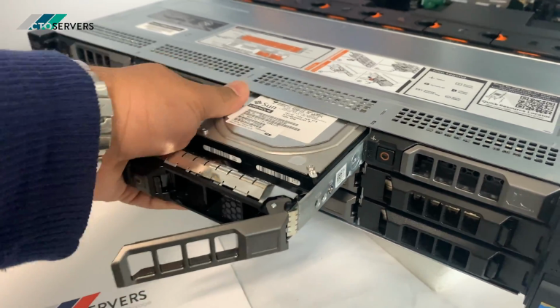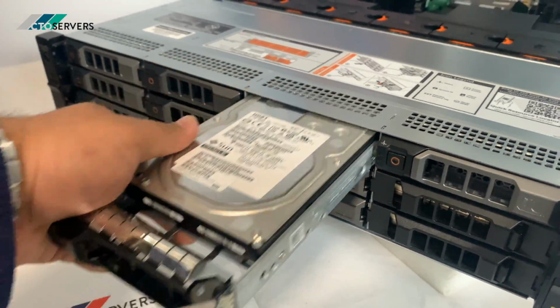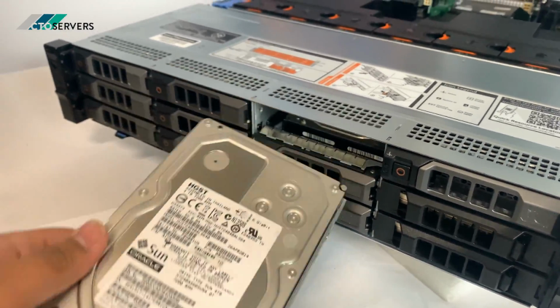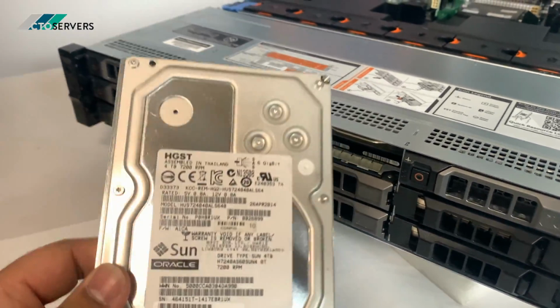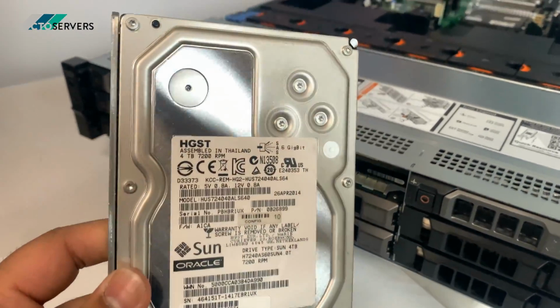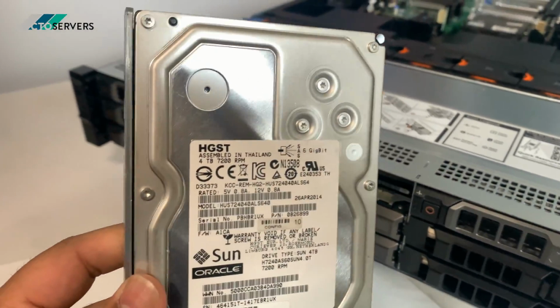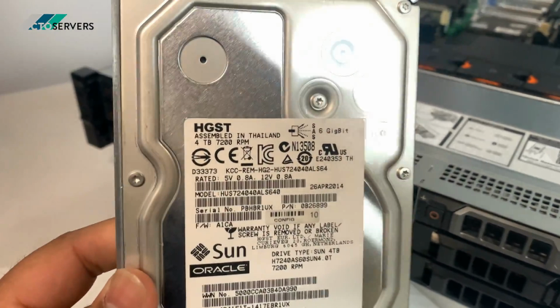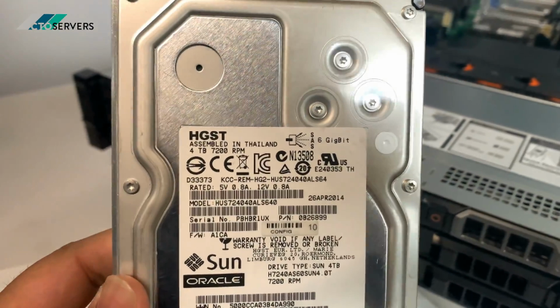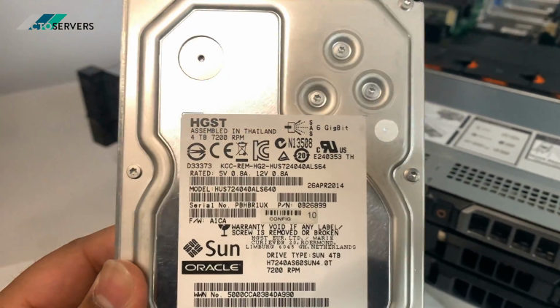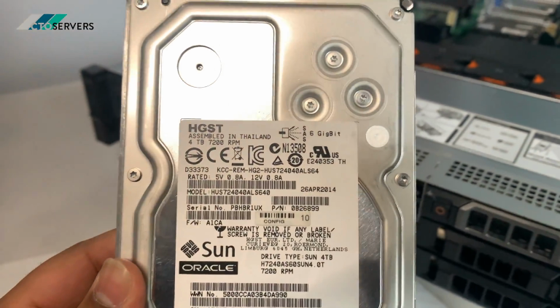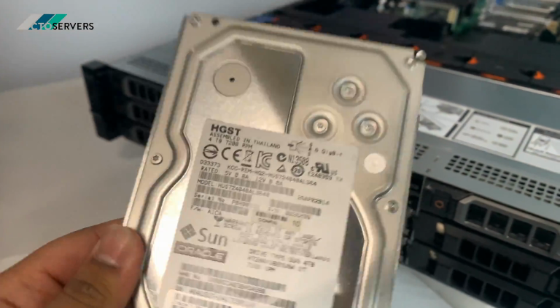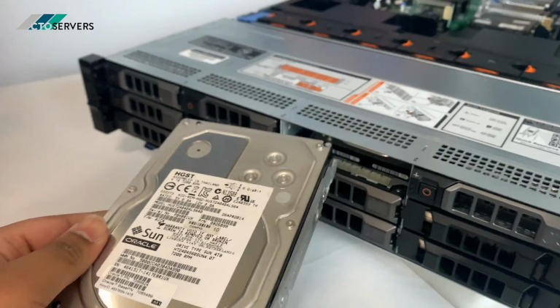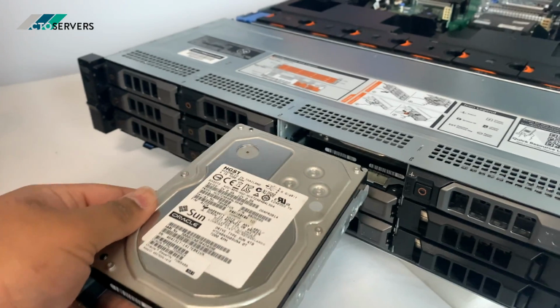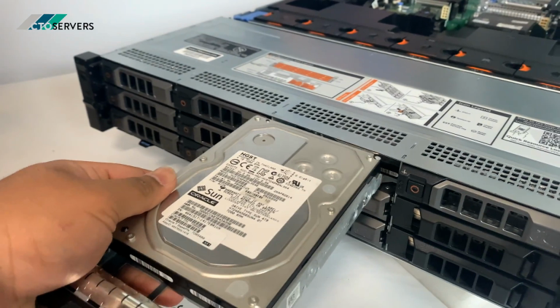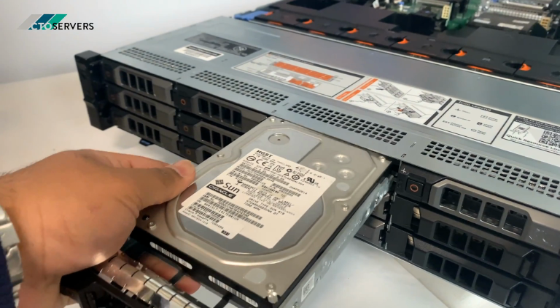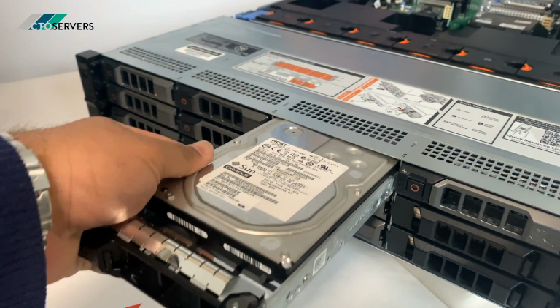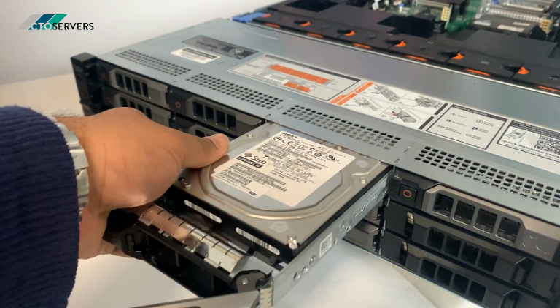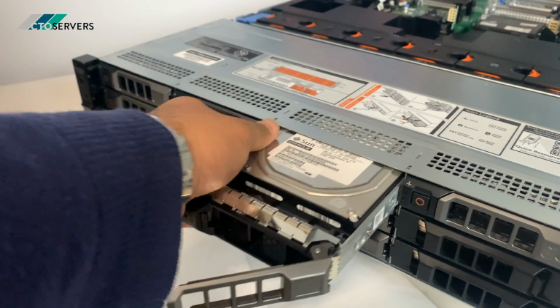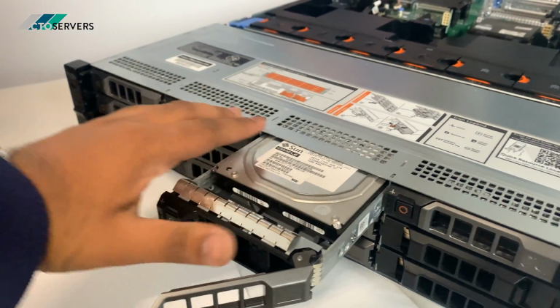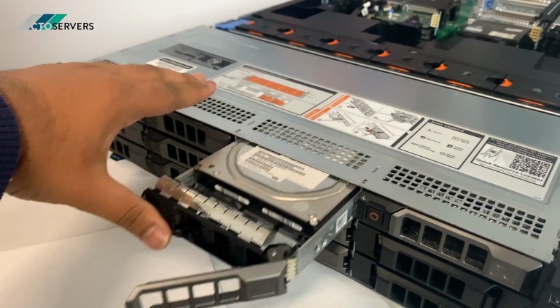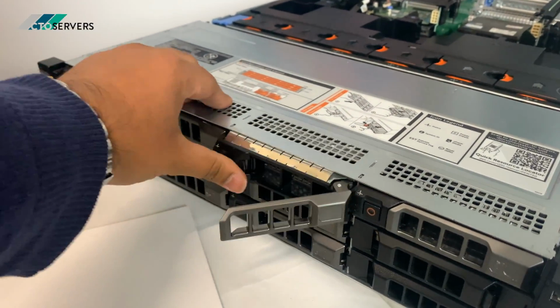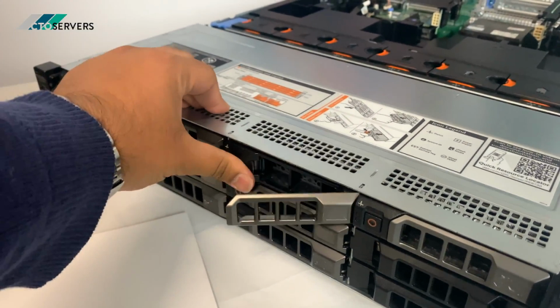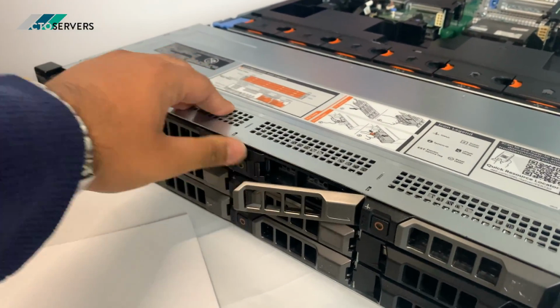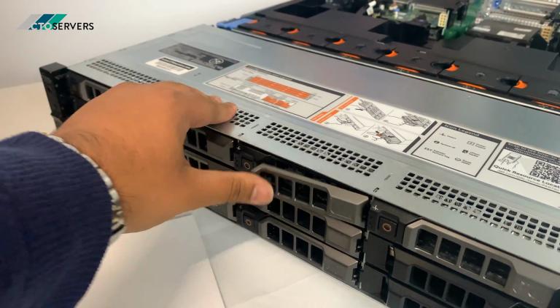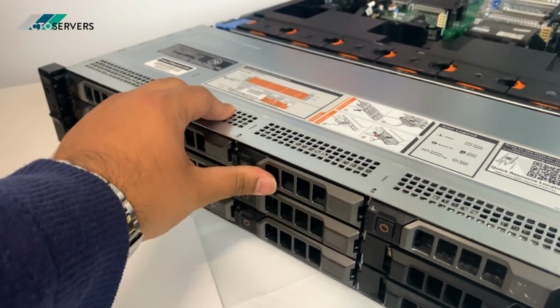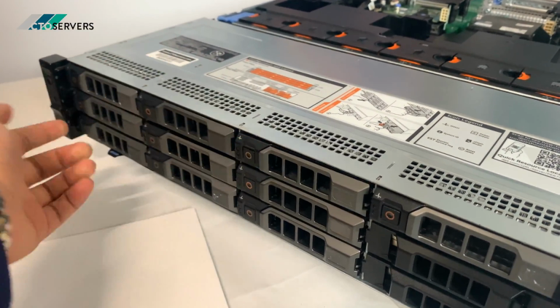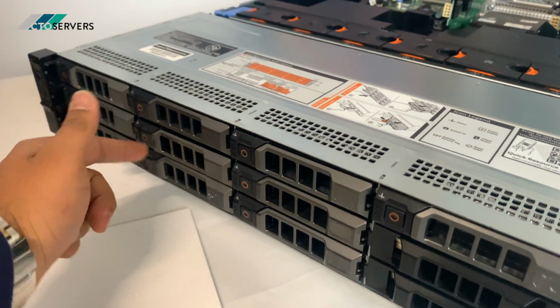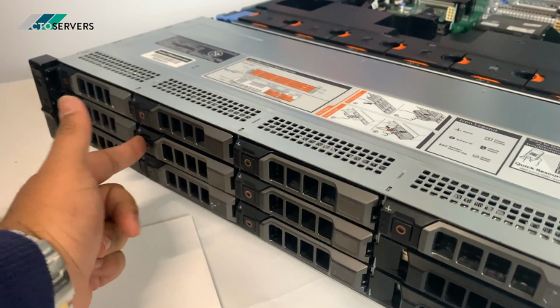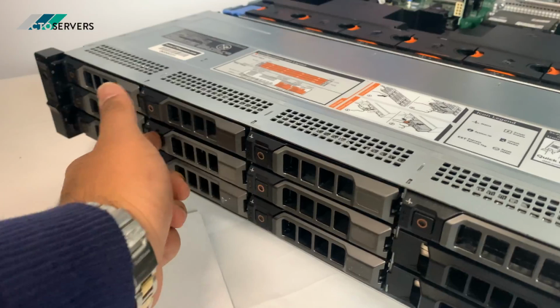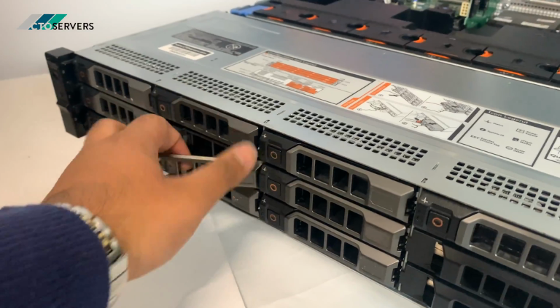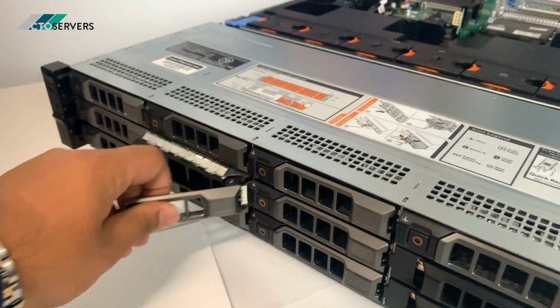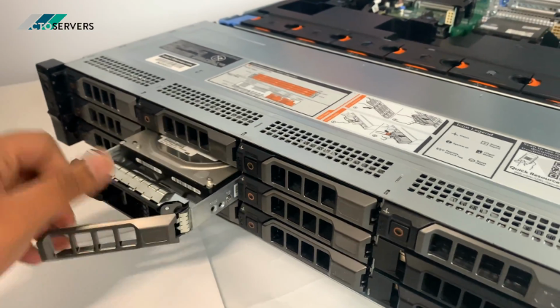We're using 4-terabyte SAS drives — these are your random drives.